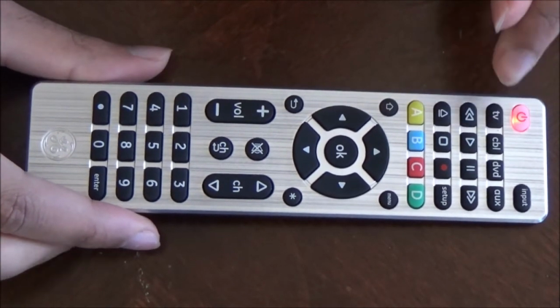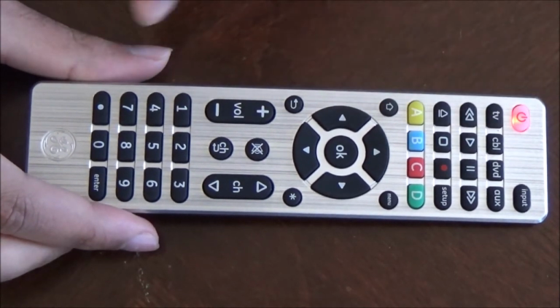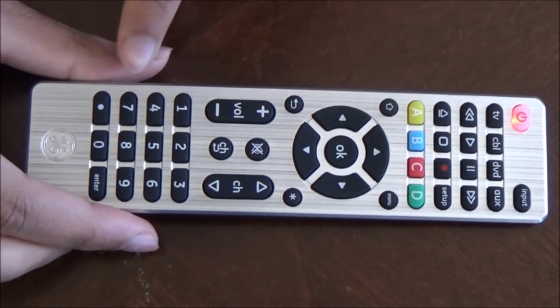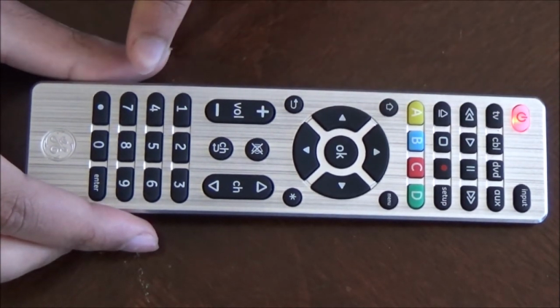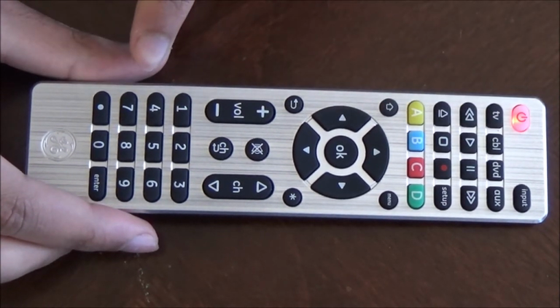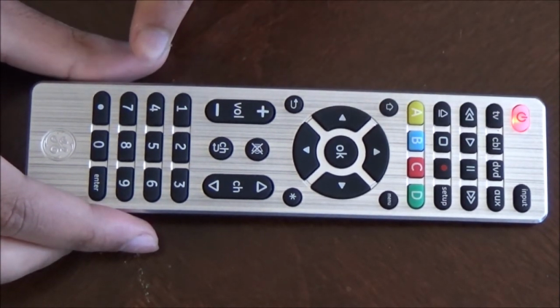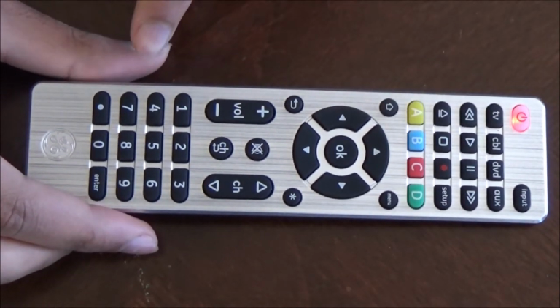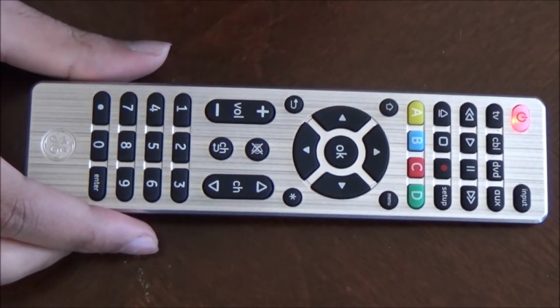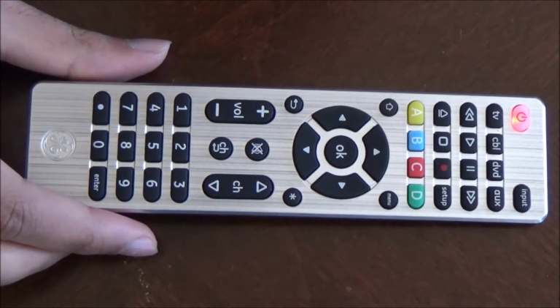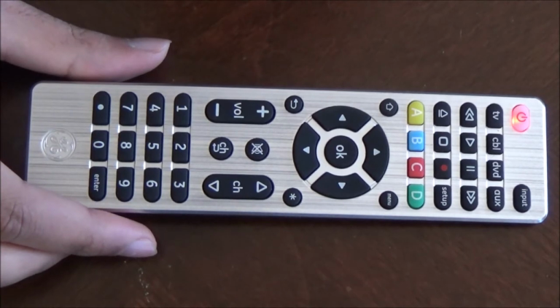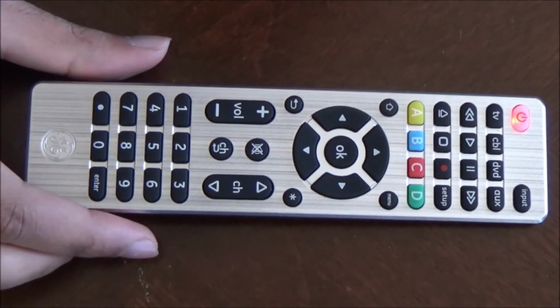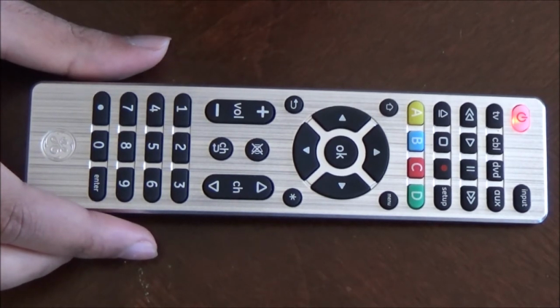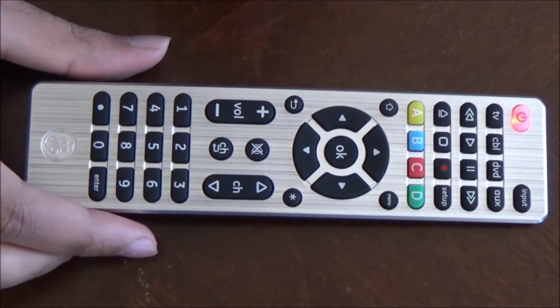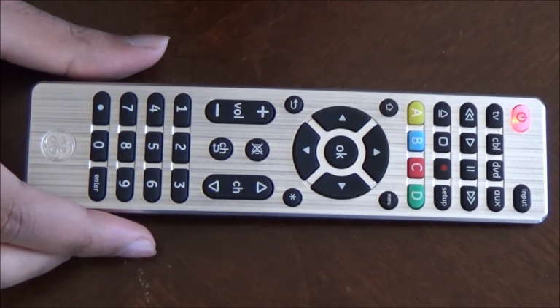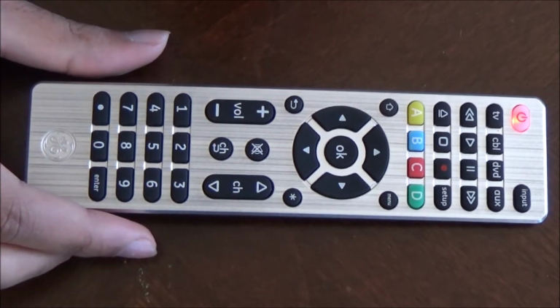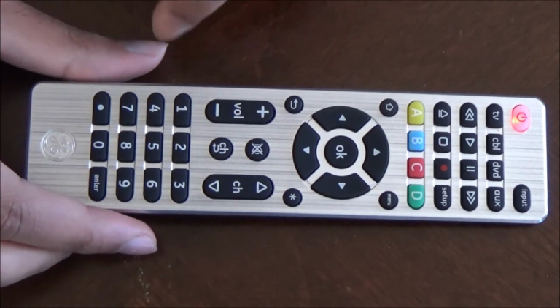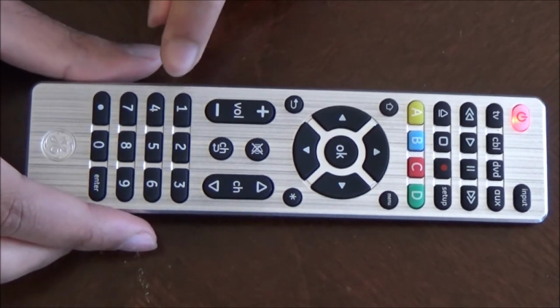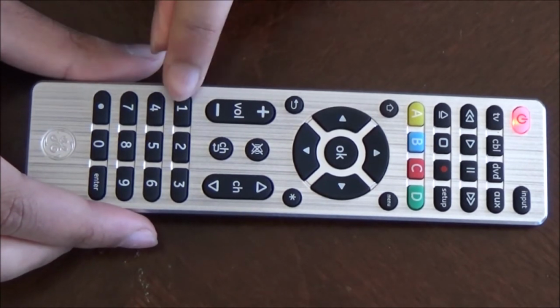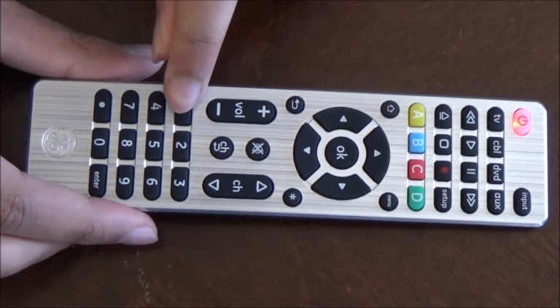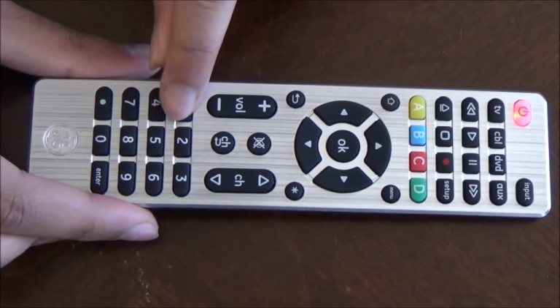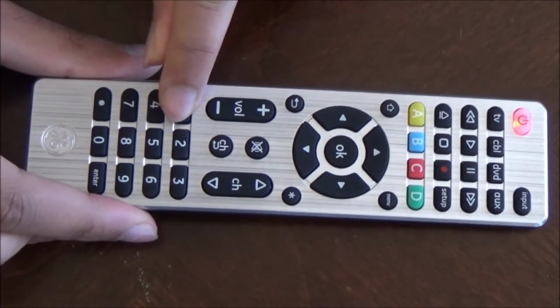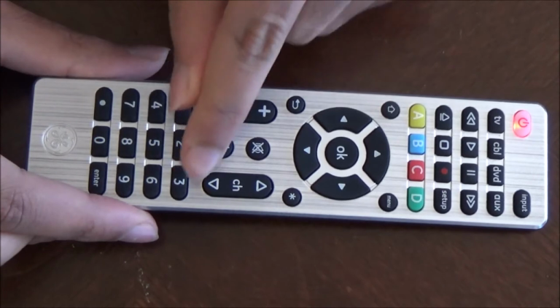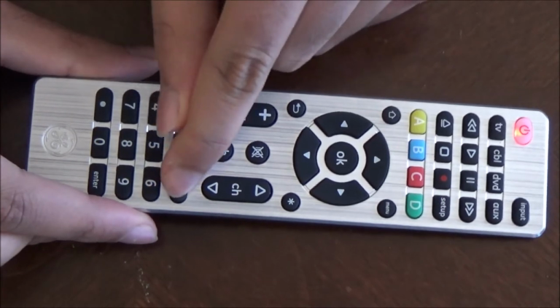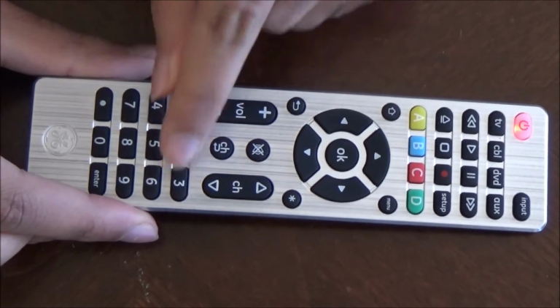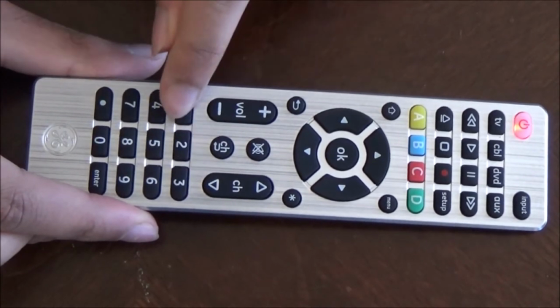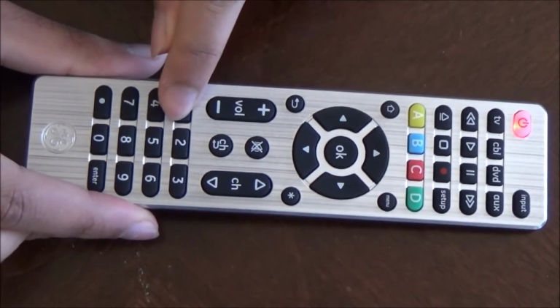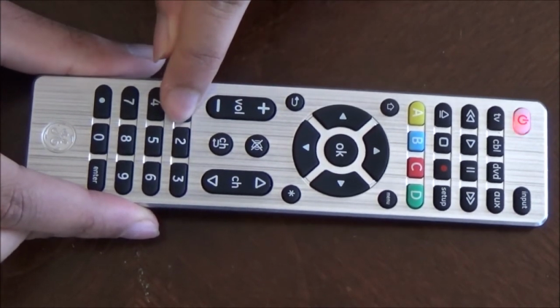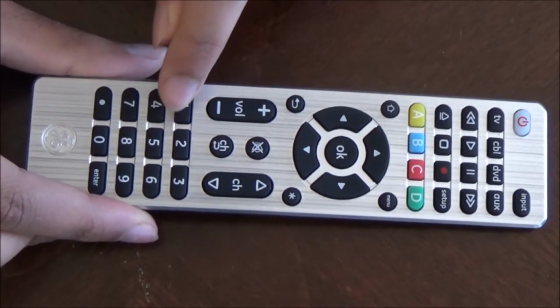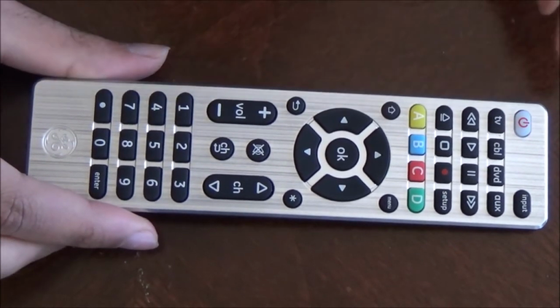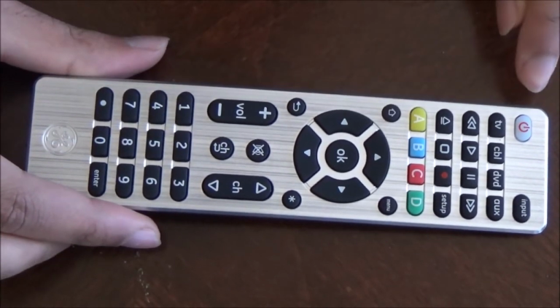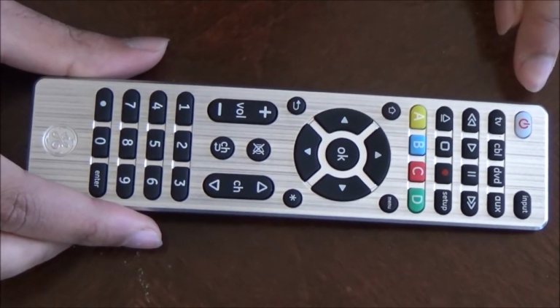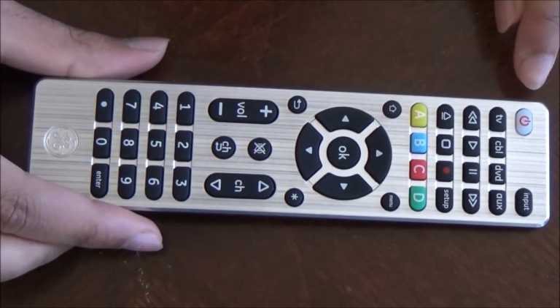Then, using the number pad, enter in your code. My first code is 1311, so I will enter that in. The red light should now turn off.